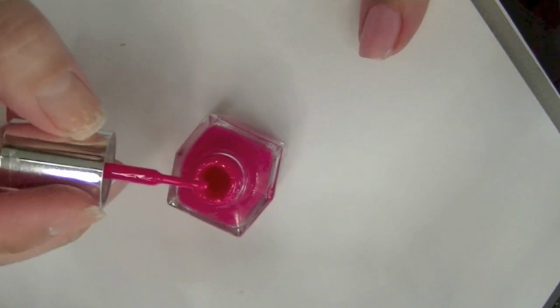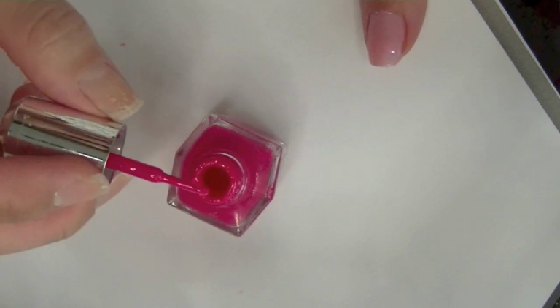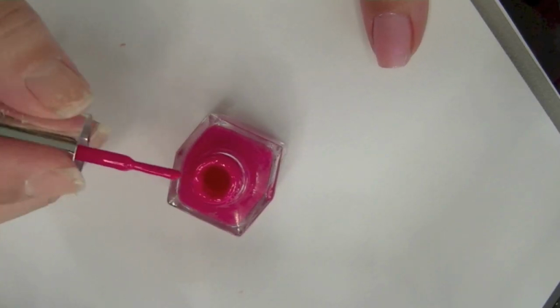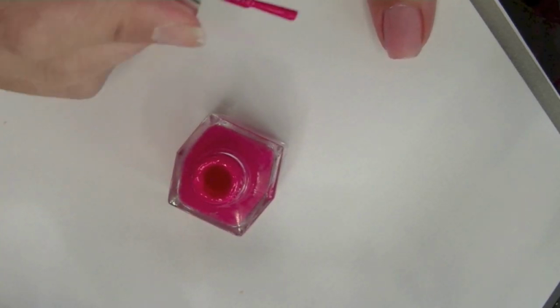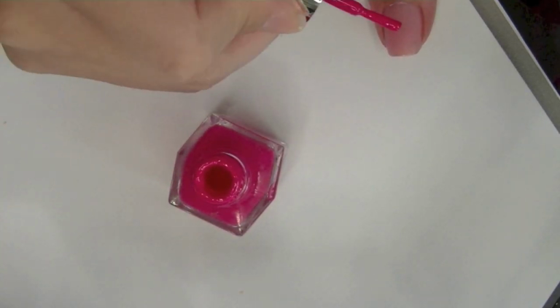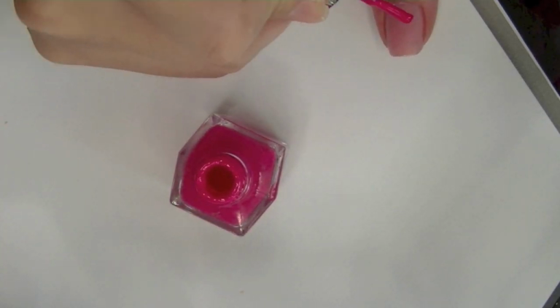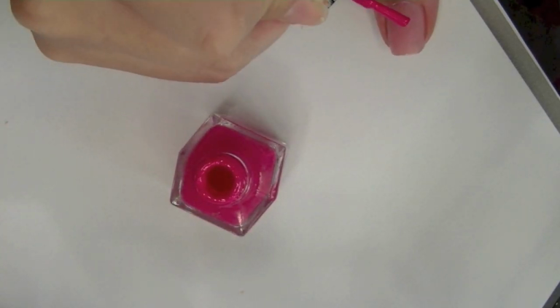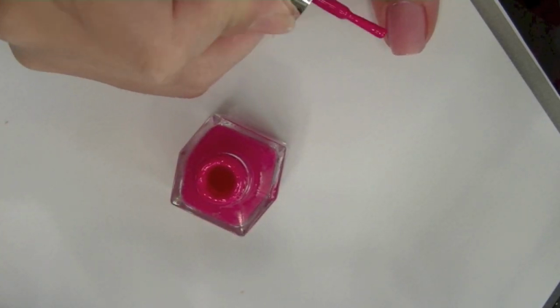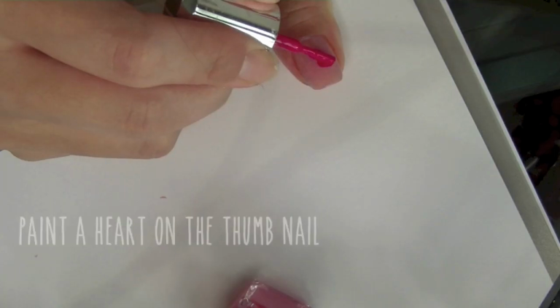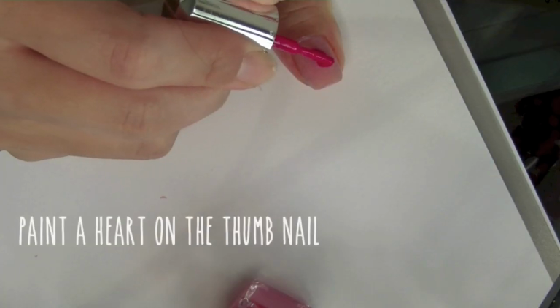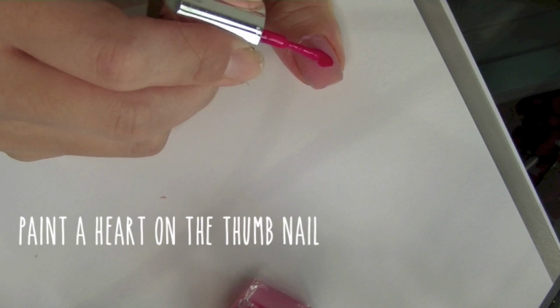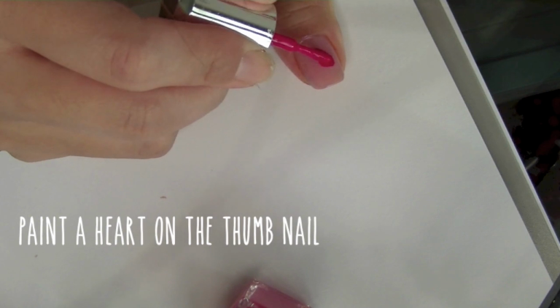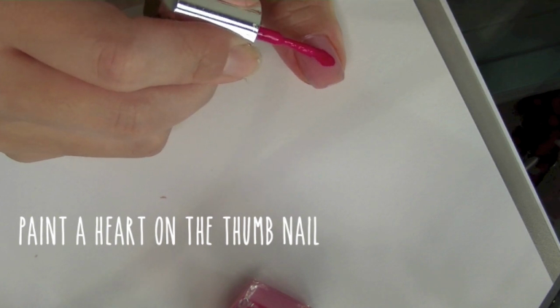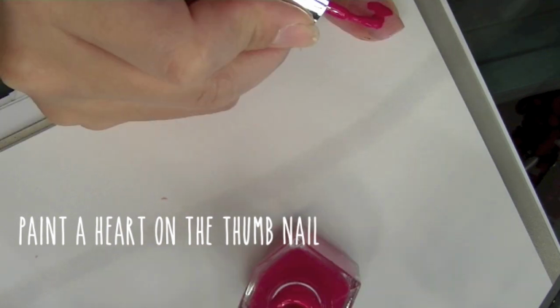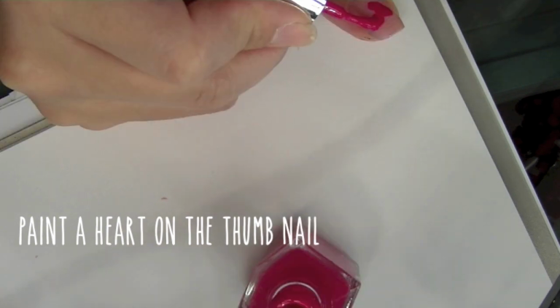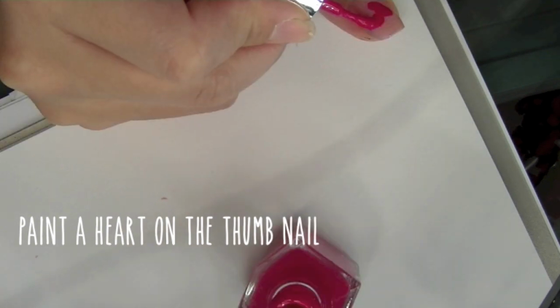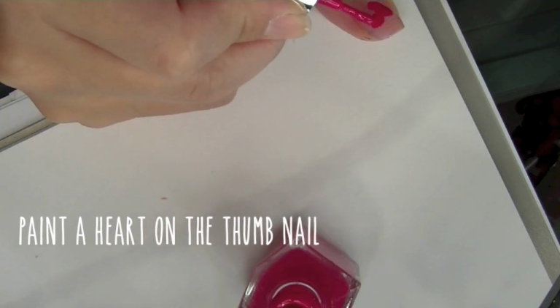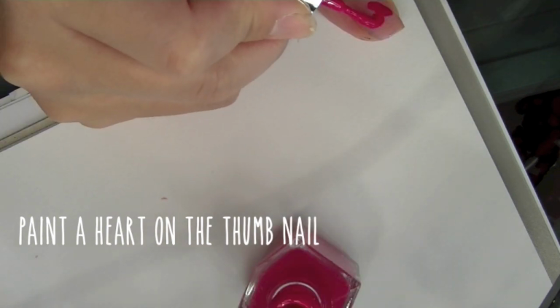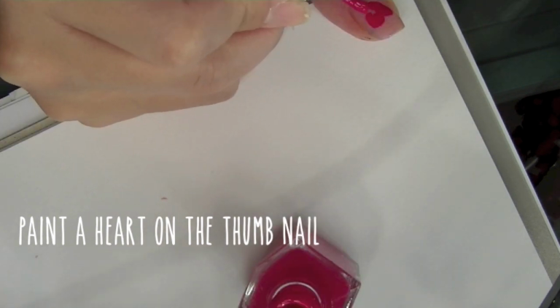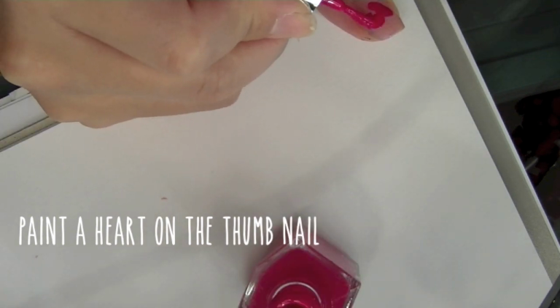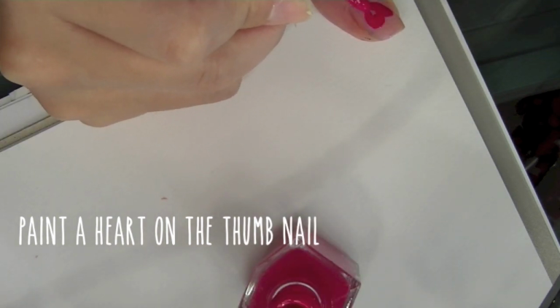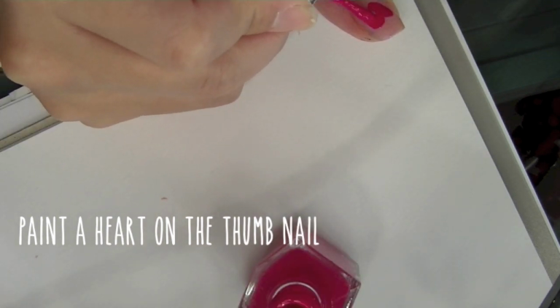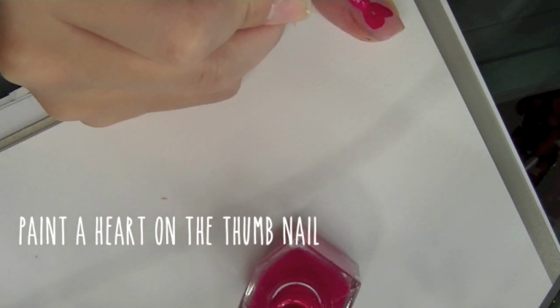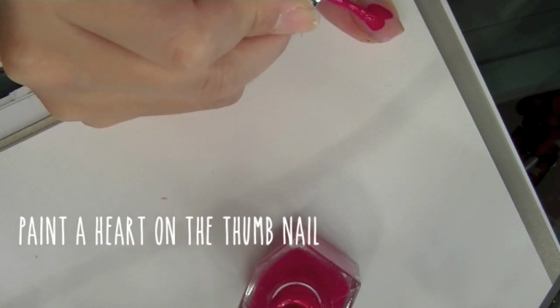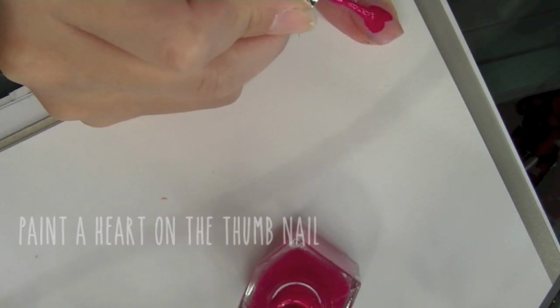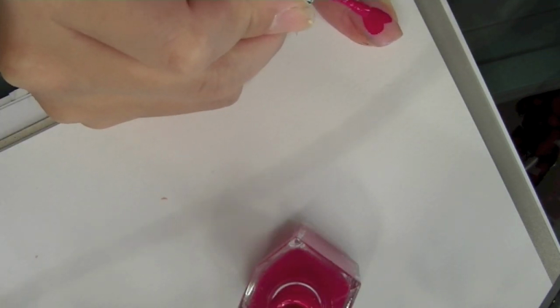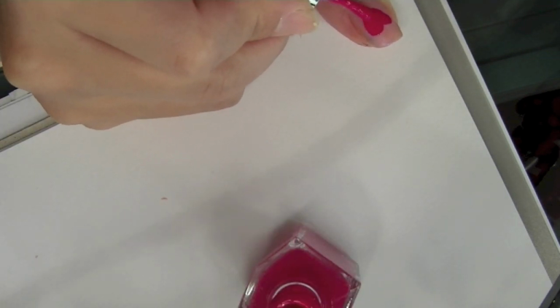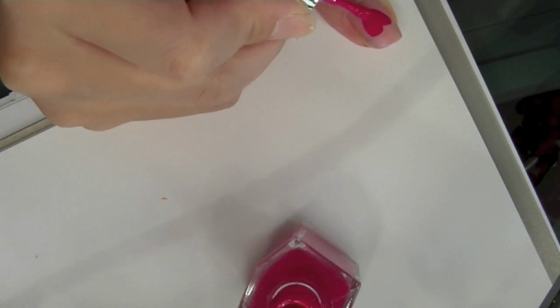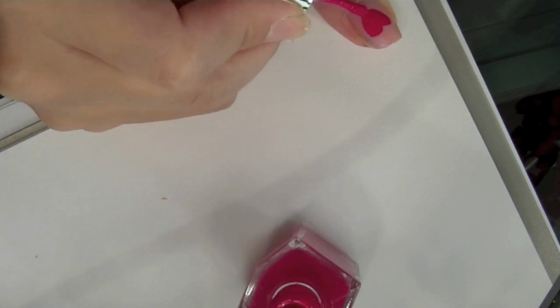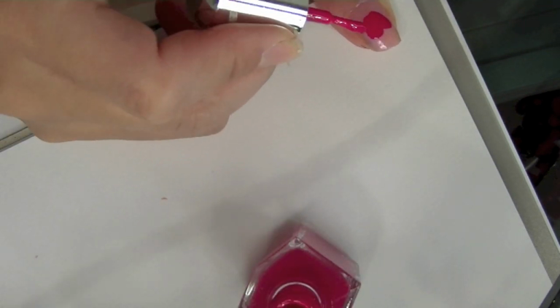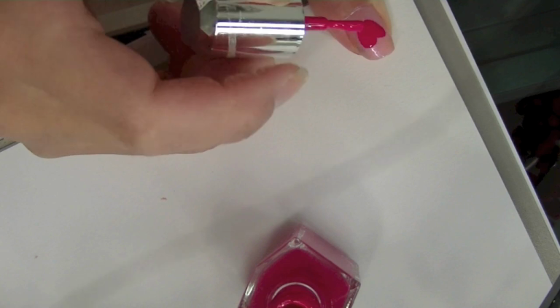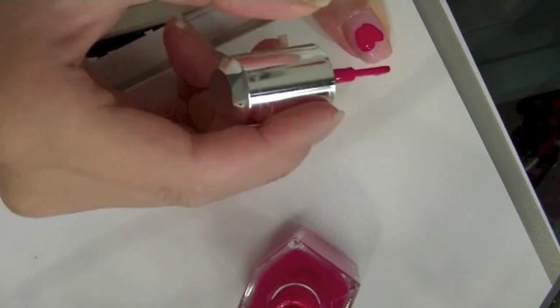While I let the dripping chocolate dry, I'm gonna take that pink polish again and with my brush I'm just gonna make a heart shape right on the nail on my thumb.